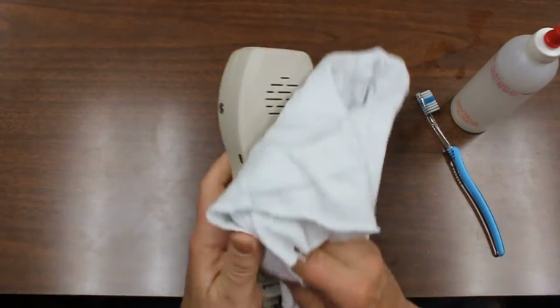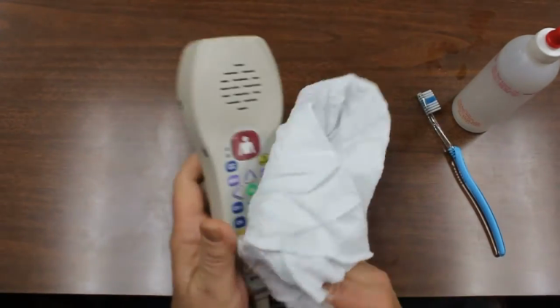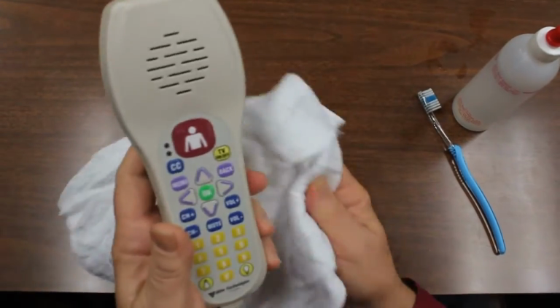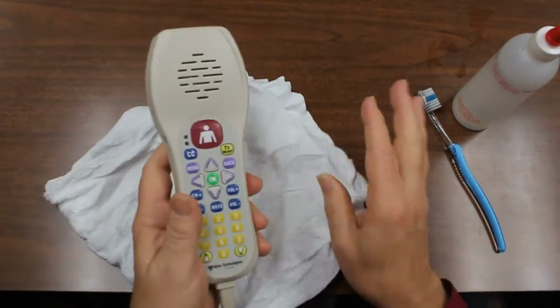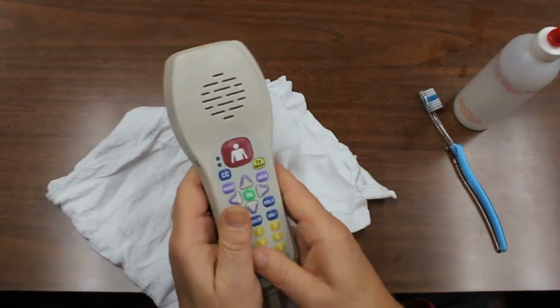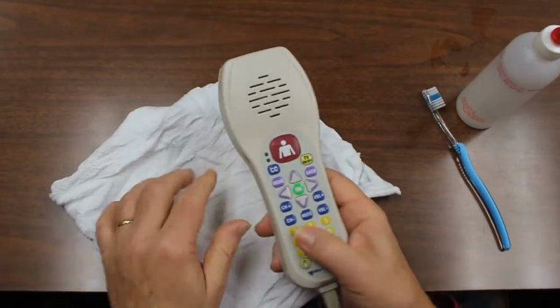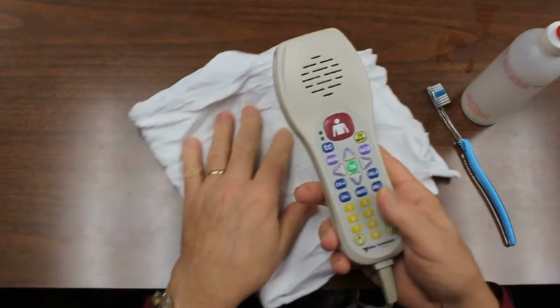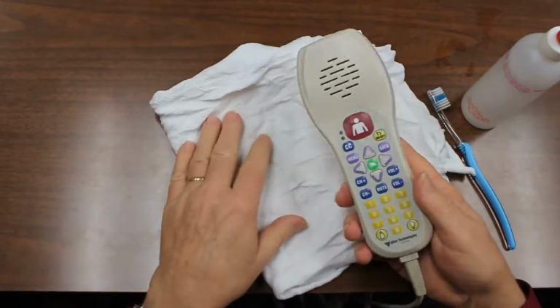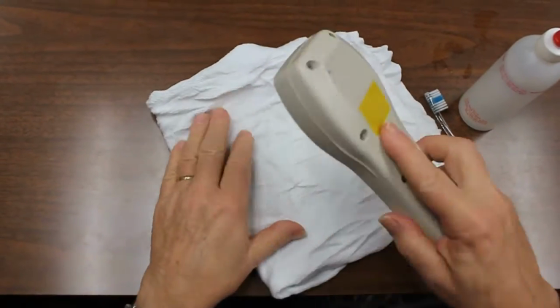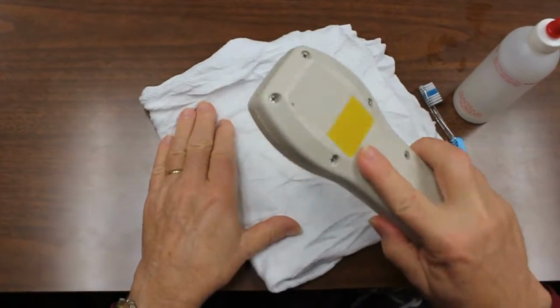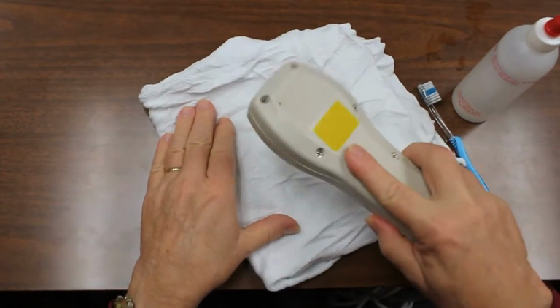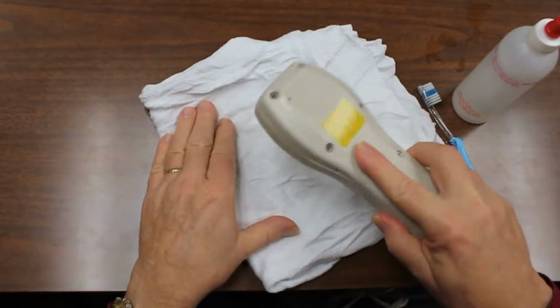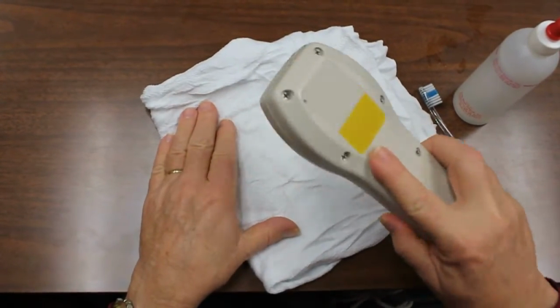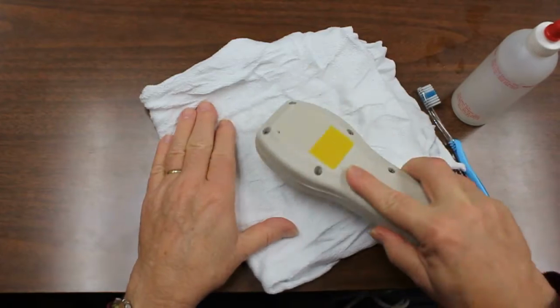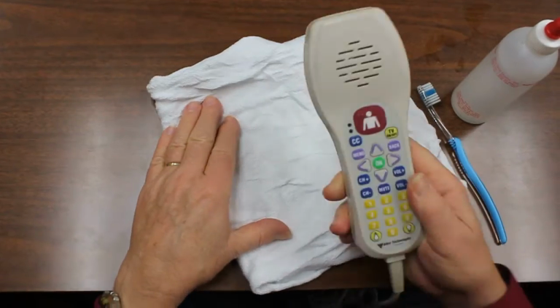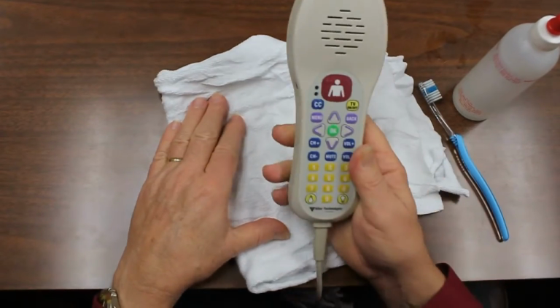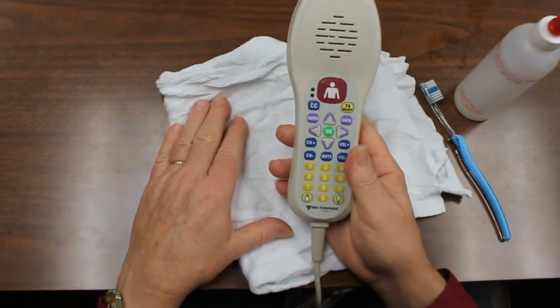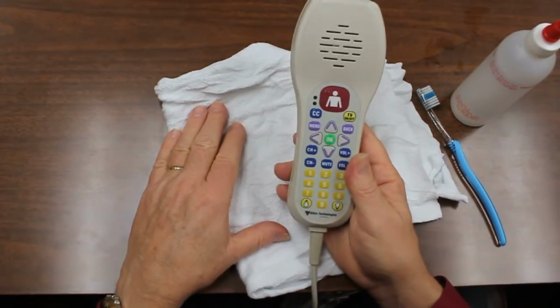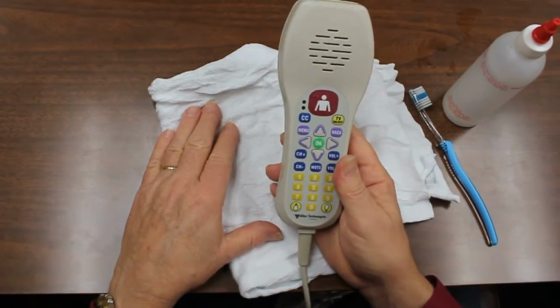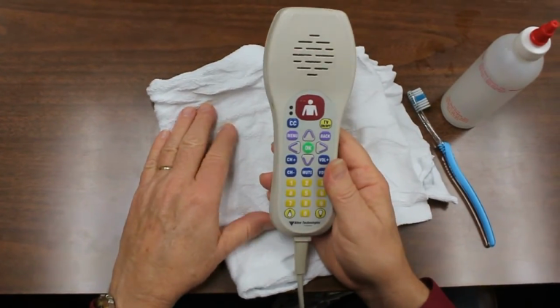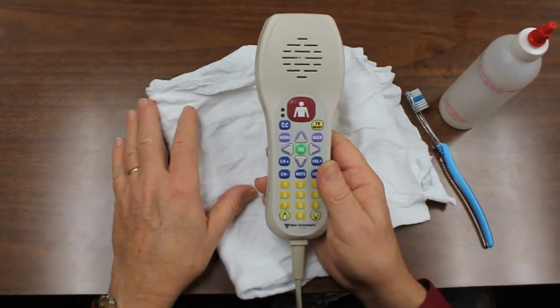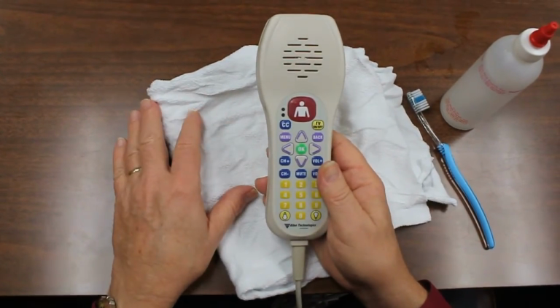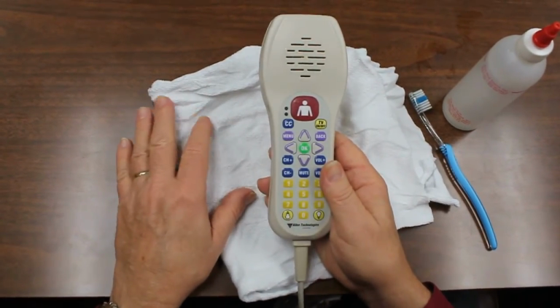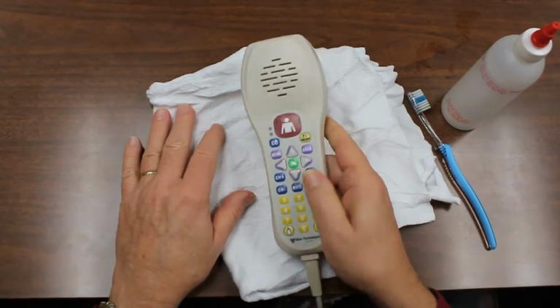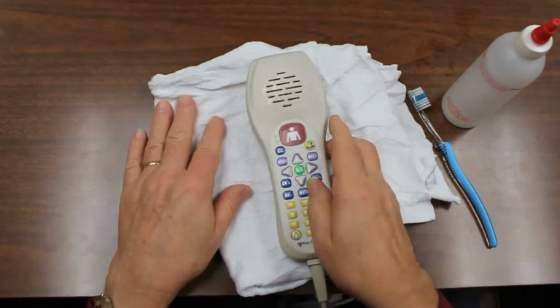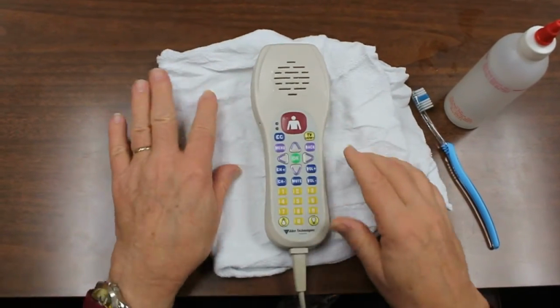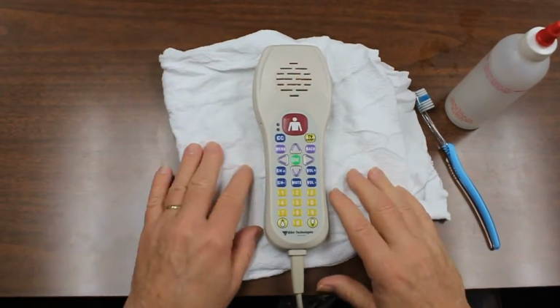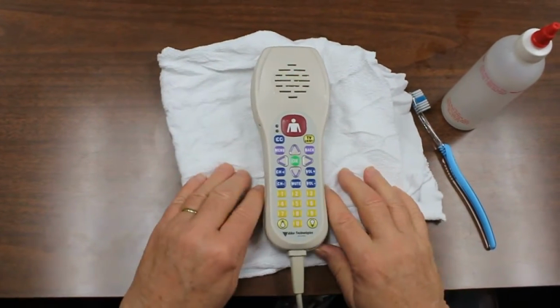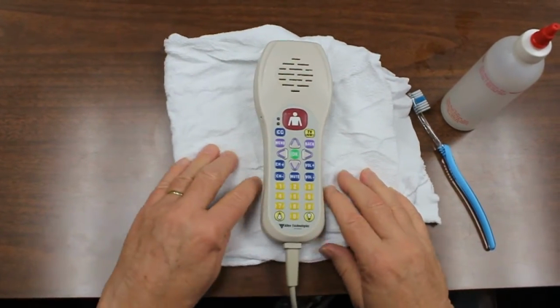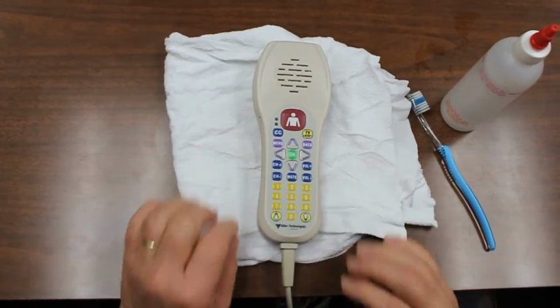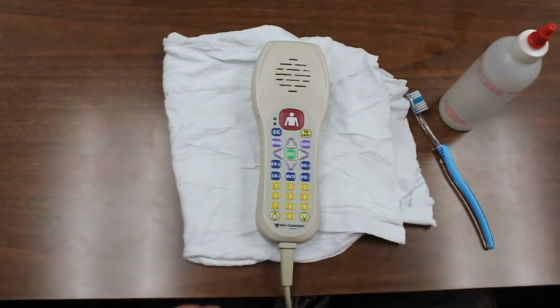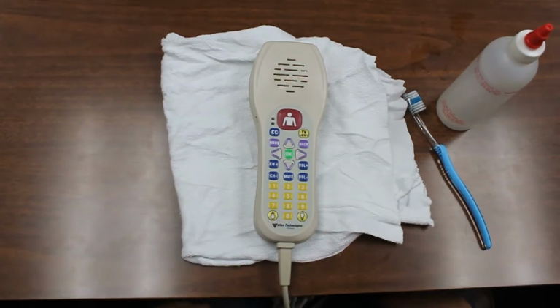If there is any alcohol in the speaker, you can turn it over and simply shake it out. However, the alcohol will dry by itself and you'll have a nice clean disinfected speaker.